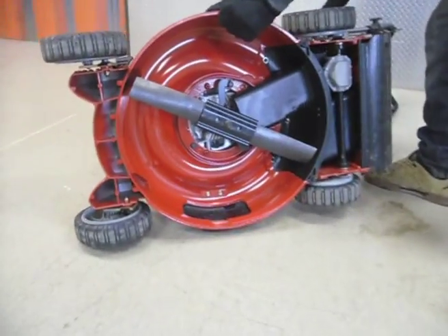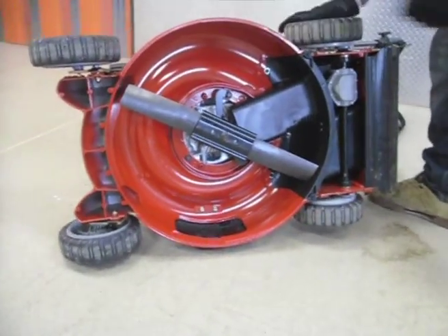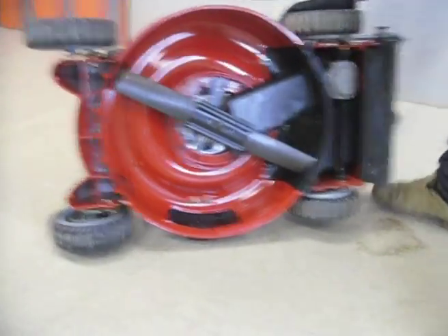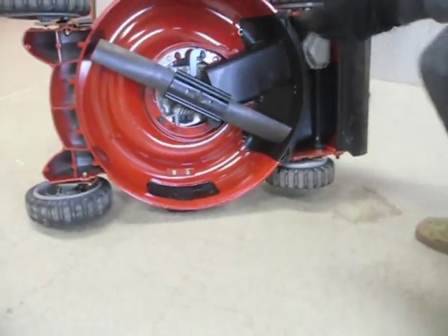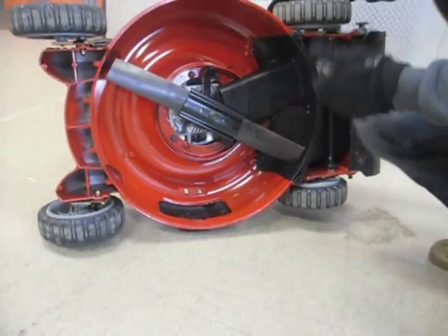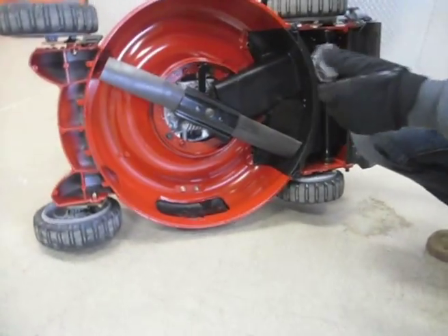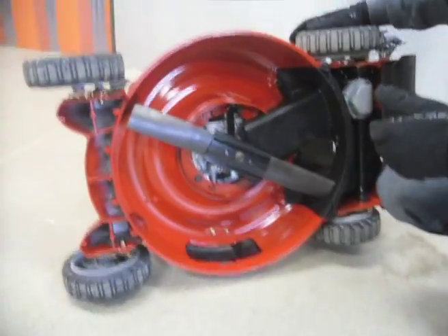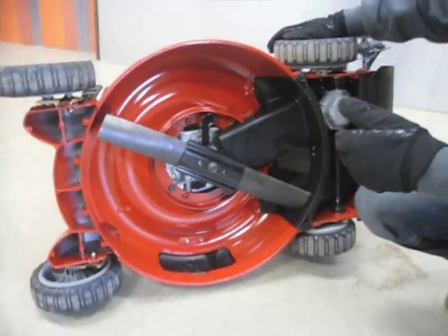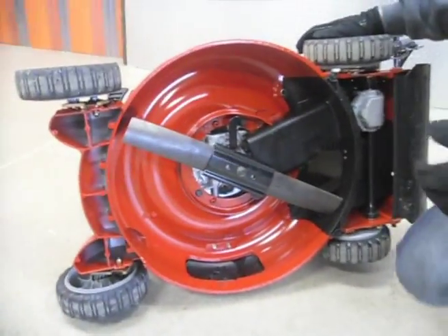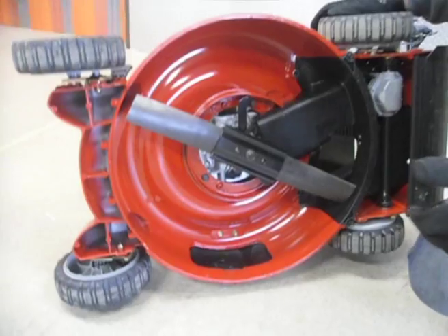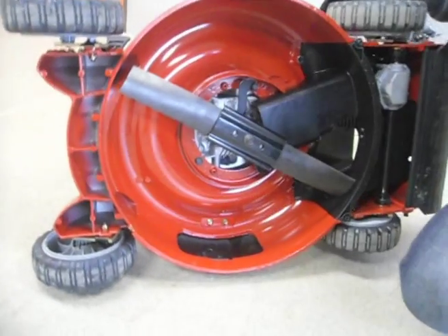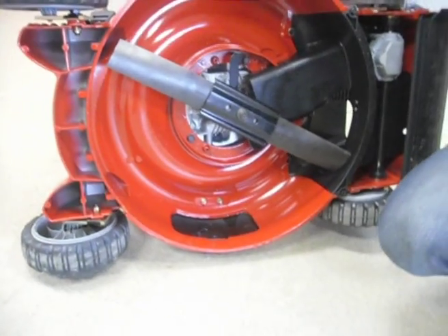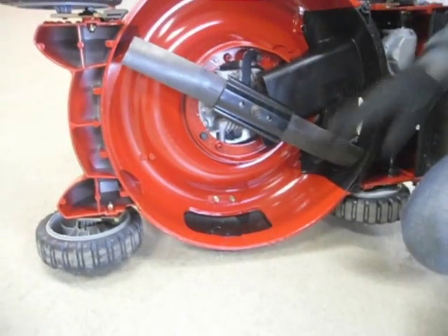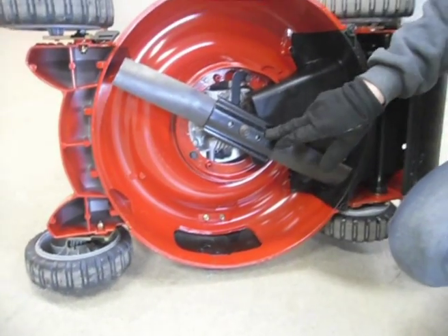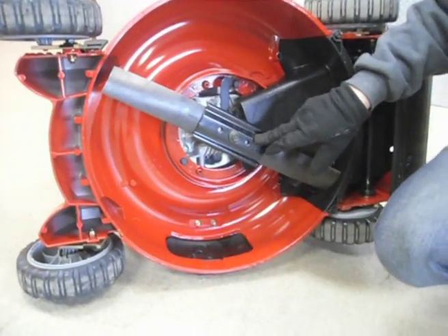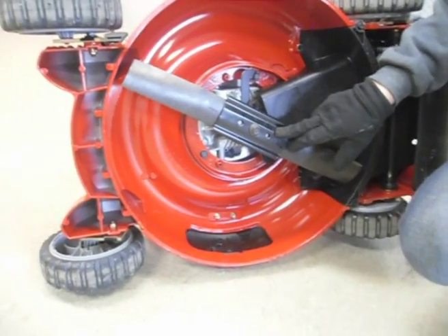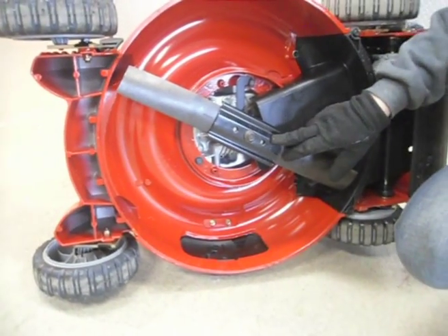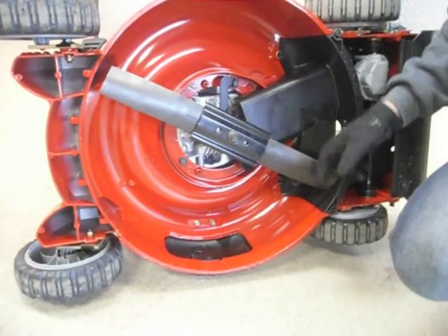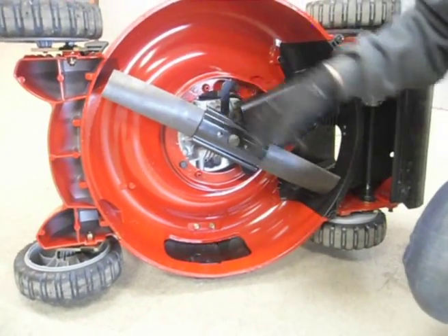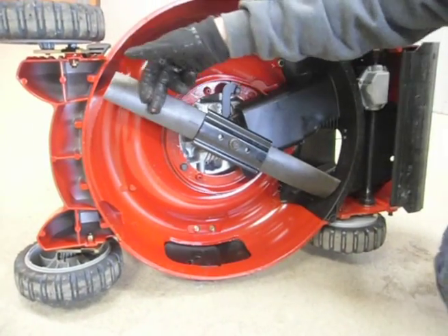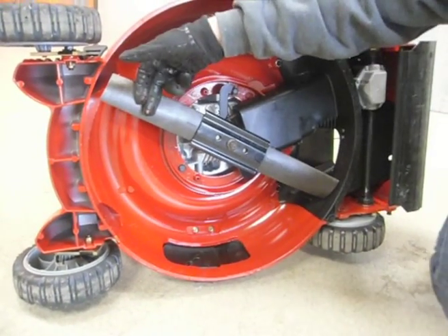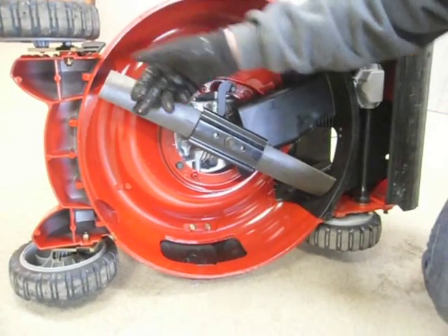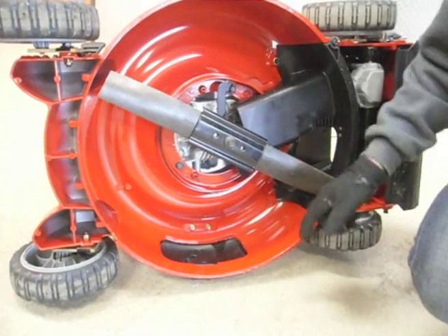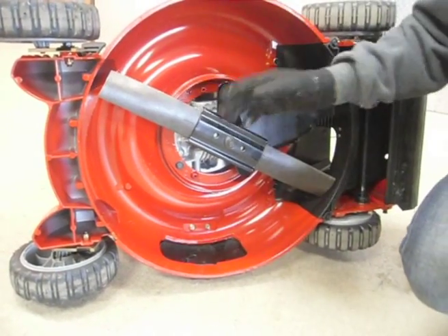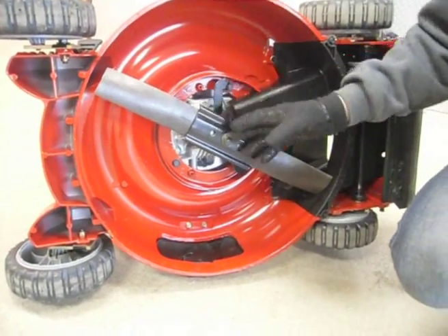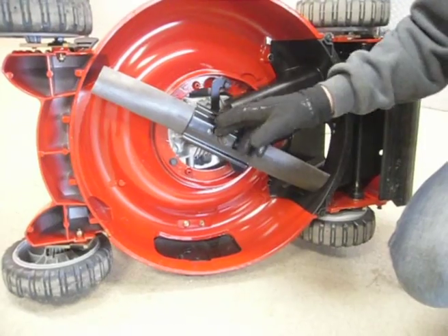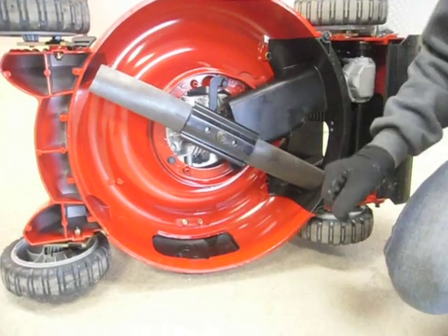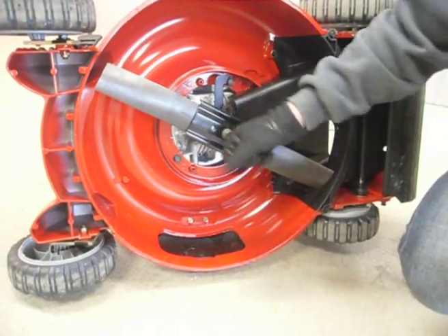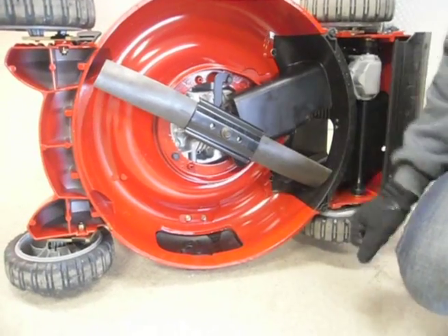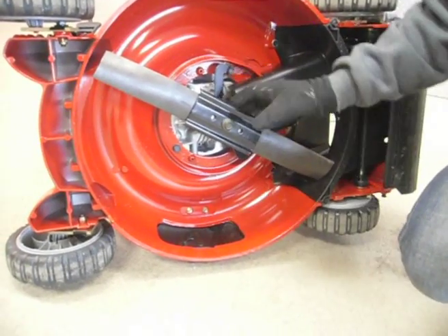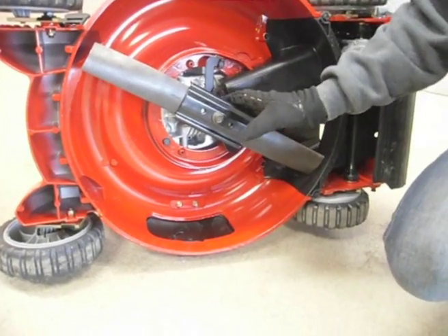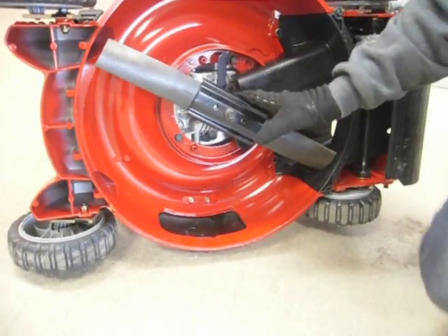This is the undercarriage of your lawn mower. This piece here is your blade adapter. Obviously this will be your blade. Then you have a couple of washers and a bolt holding it all together.